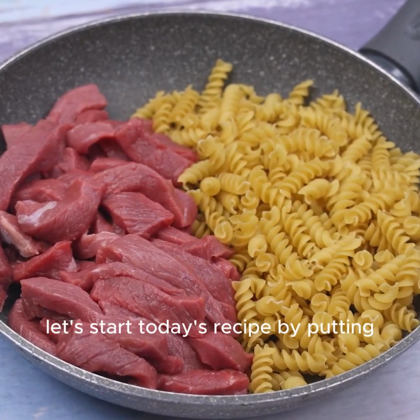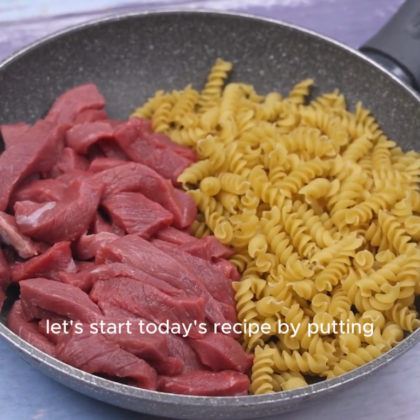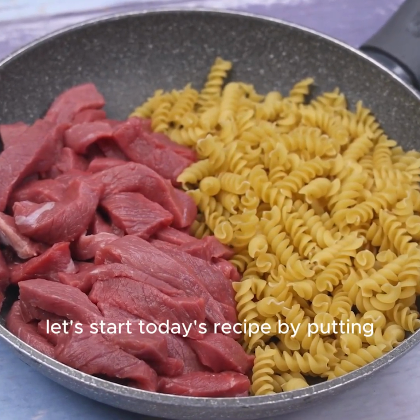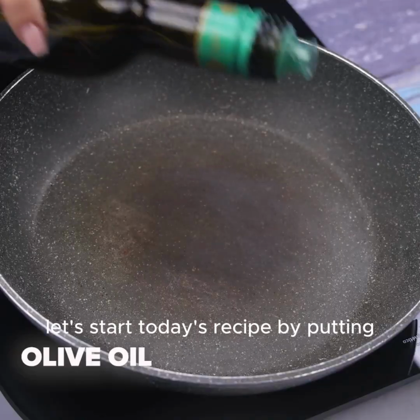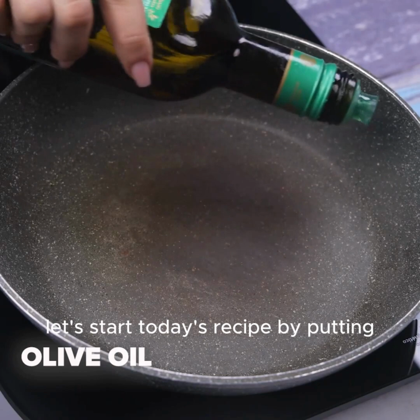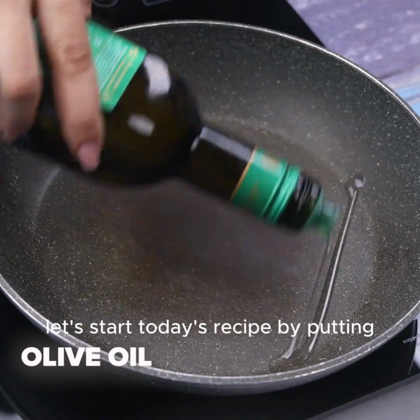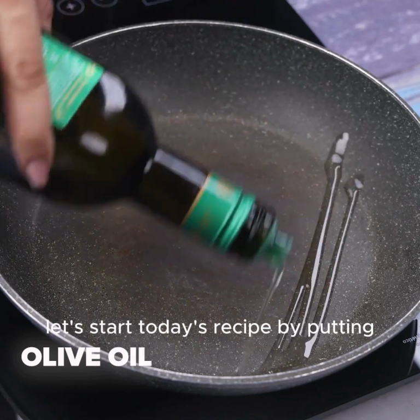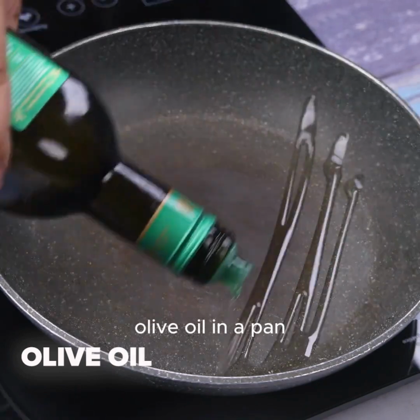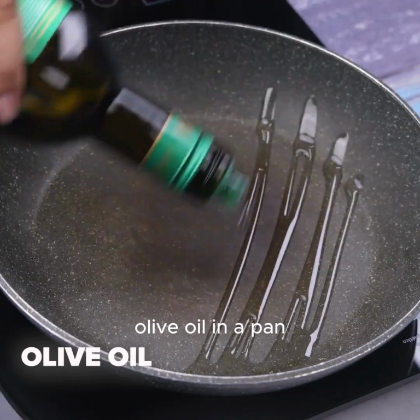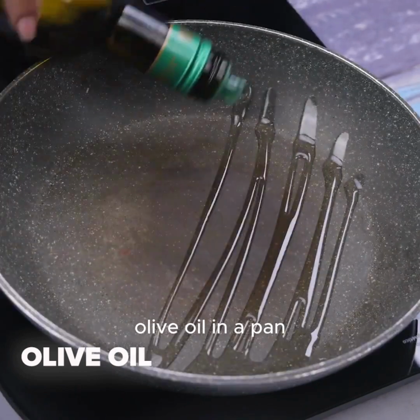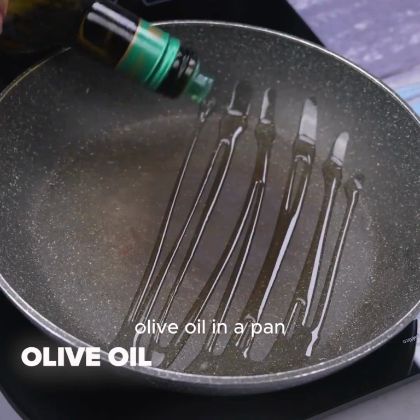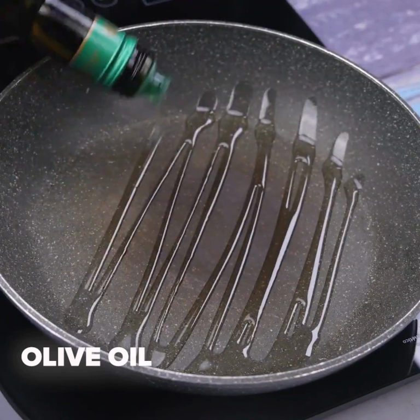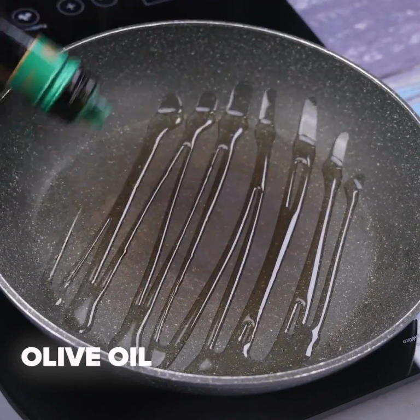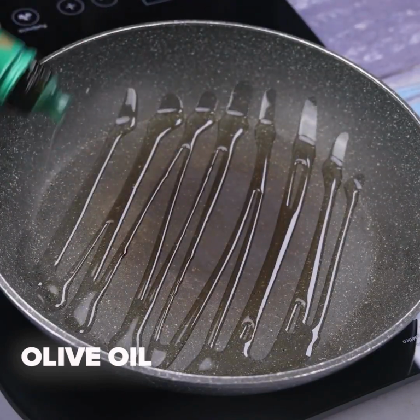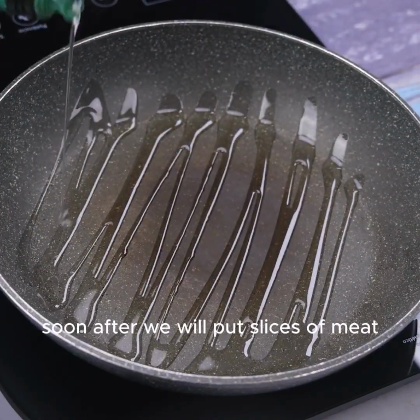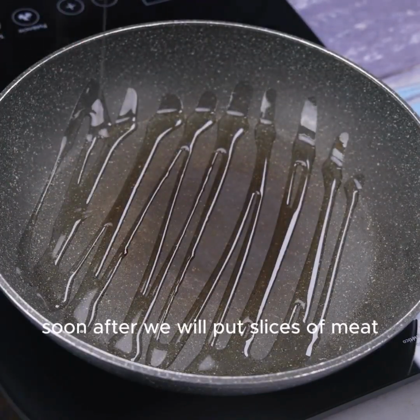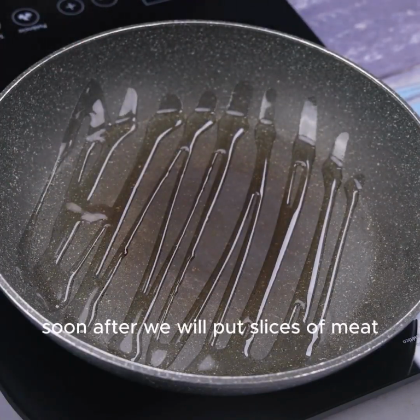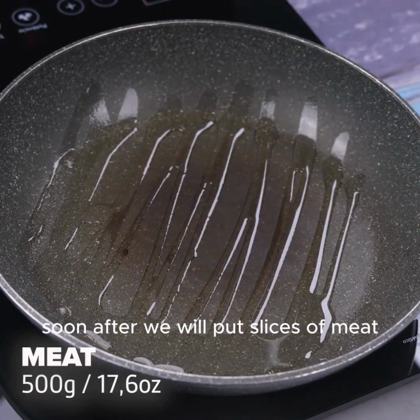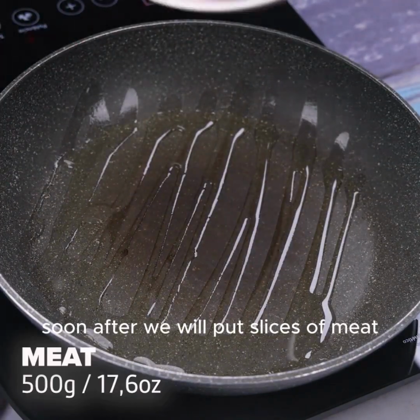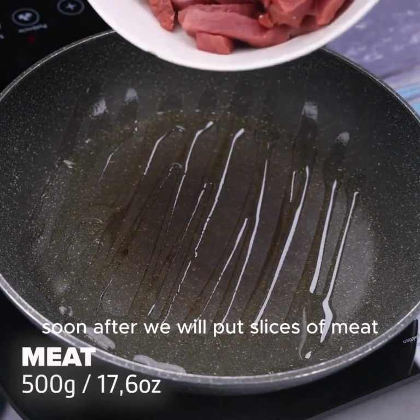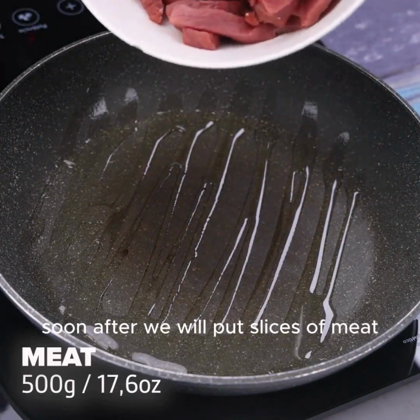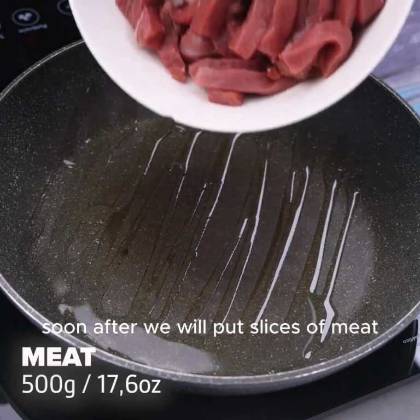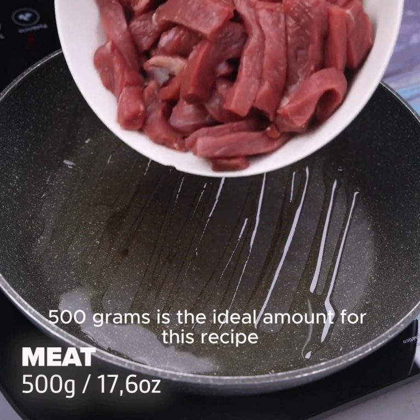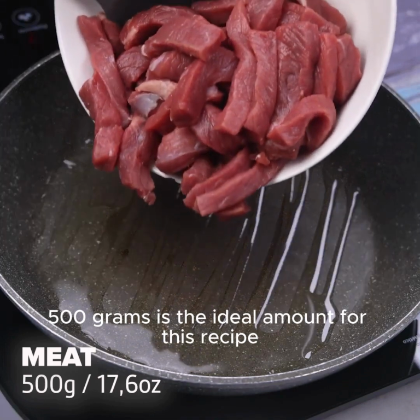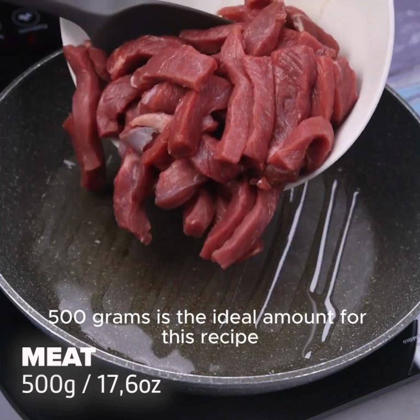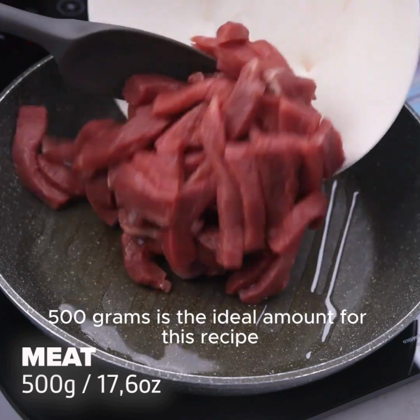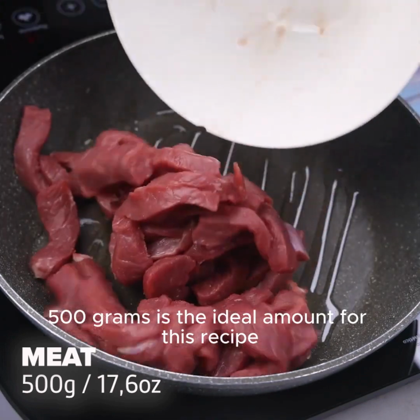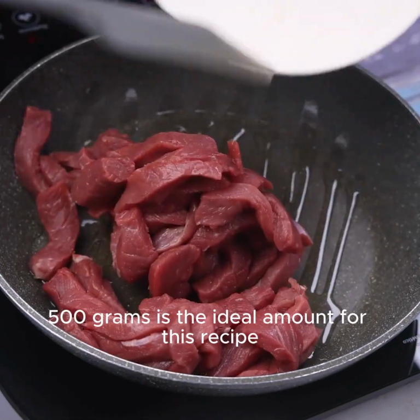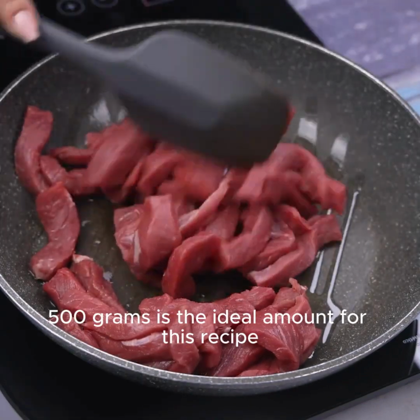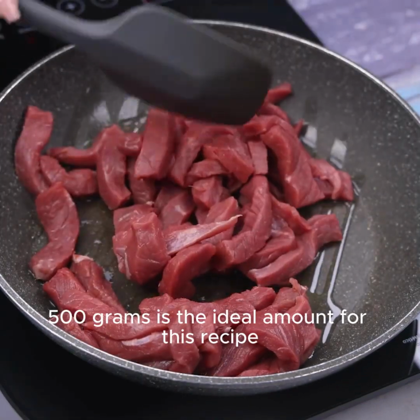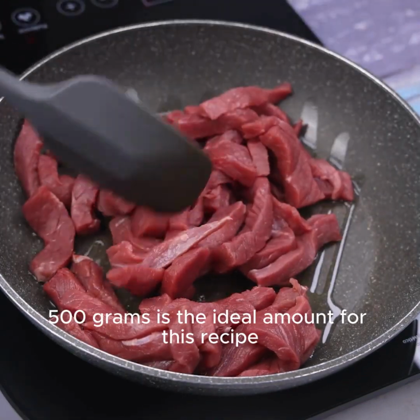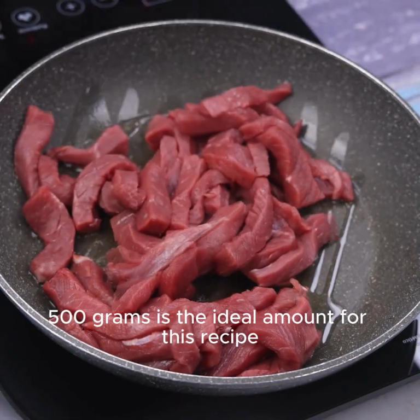Let's start today's recipe by putting olive oil in a pan. Soon after we will put slices of meat — 500 grams is the ideal amount for this recipe.